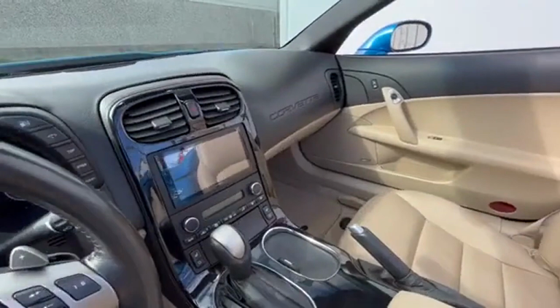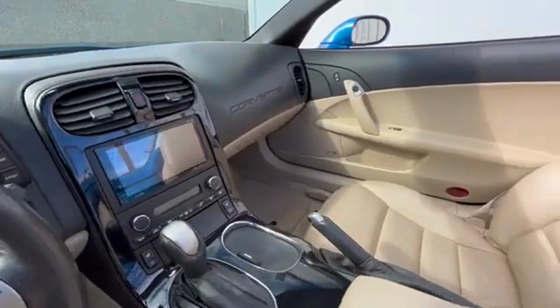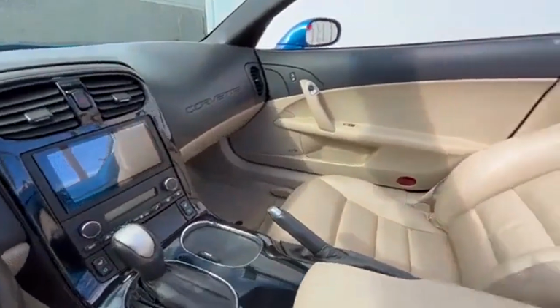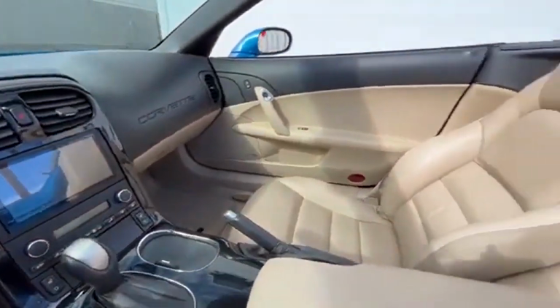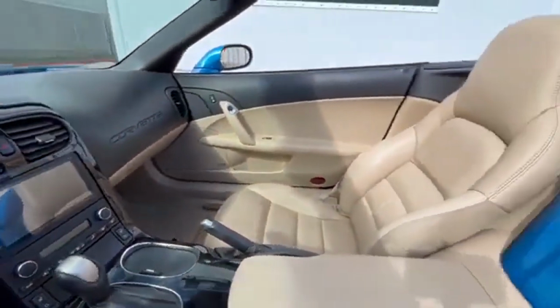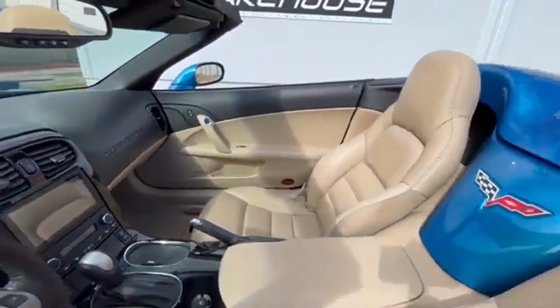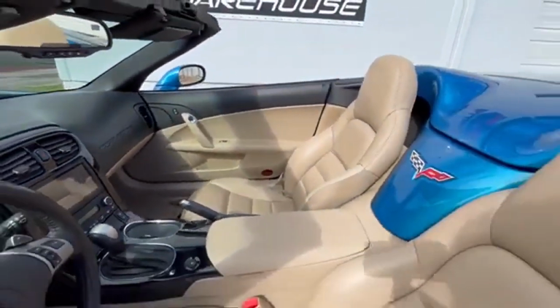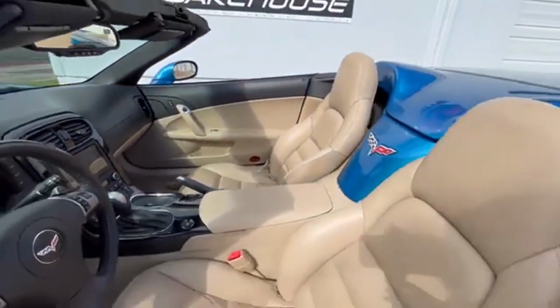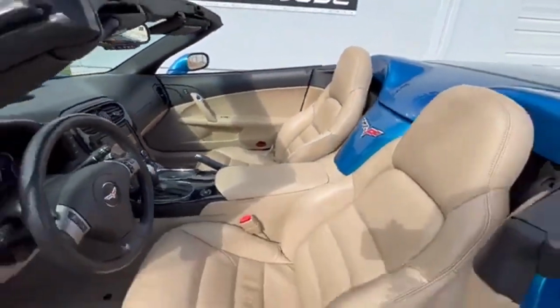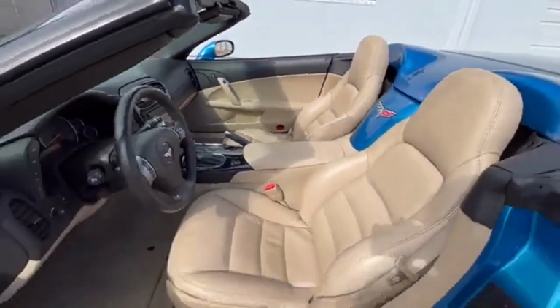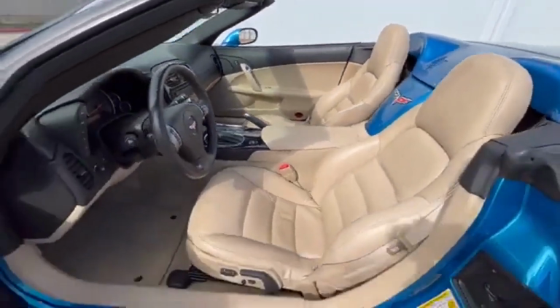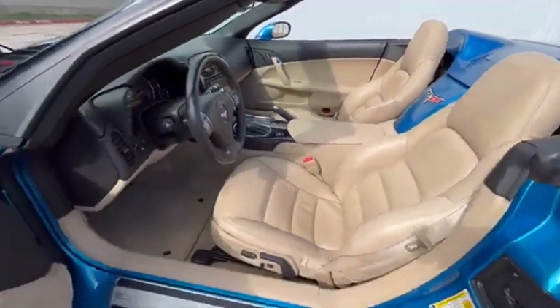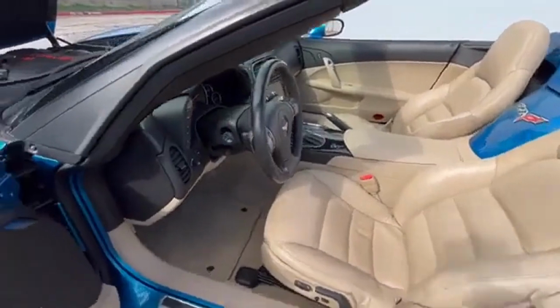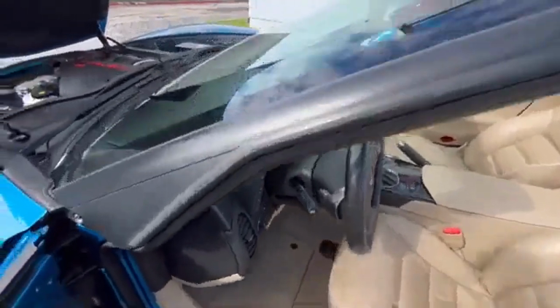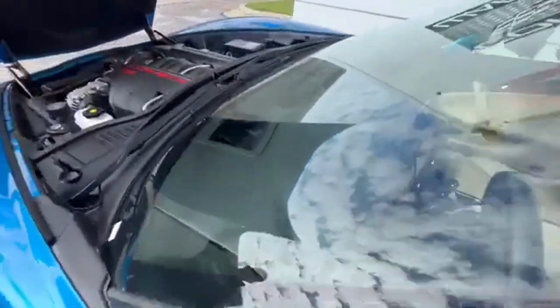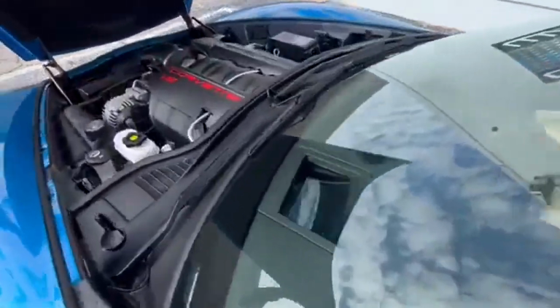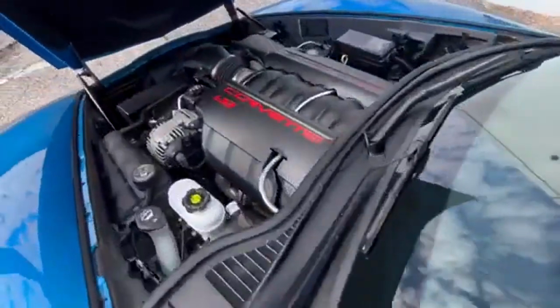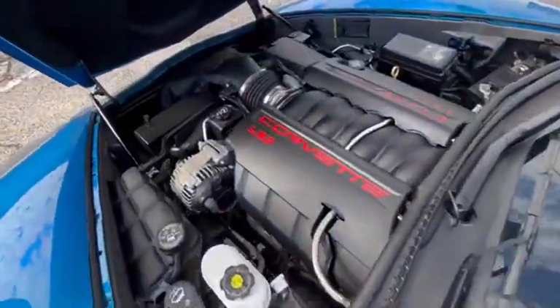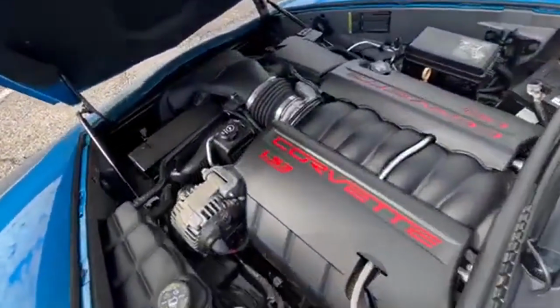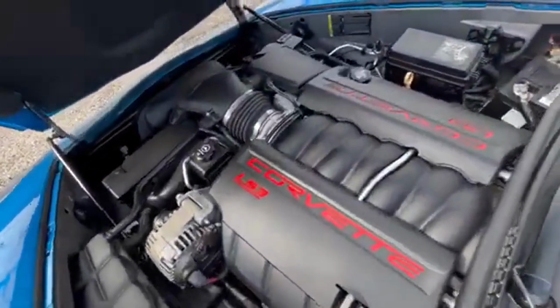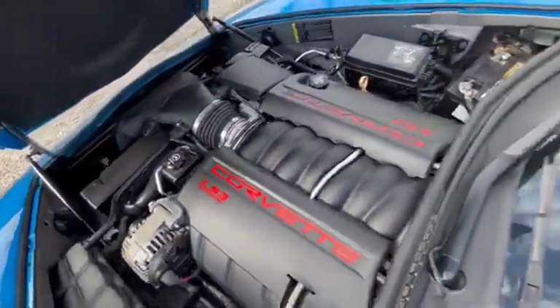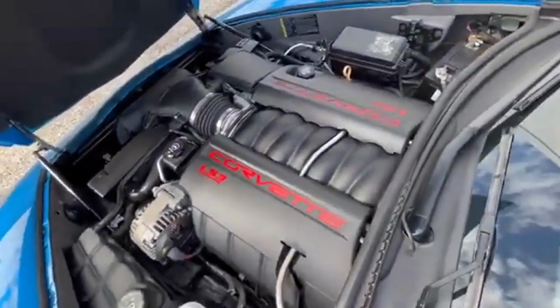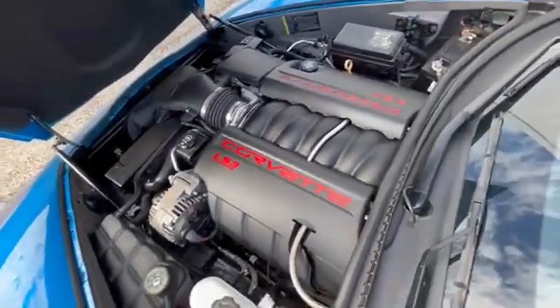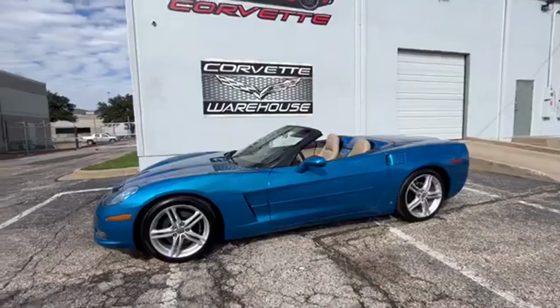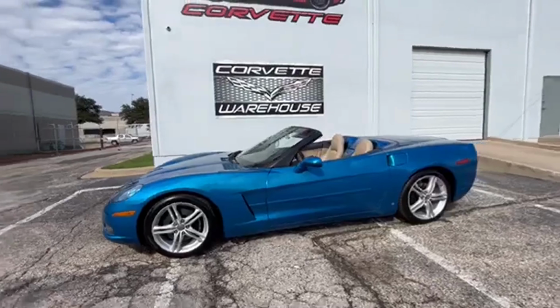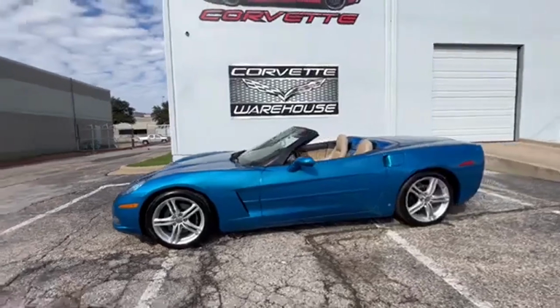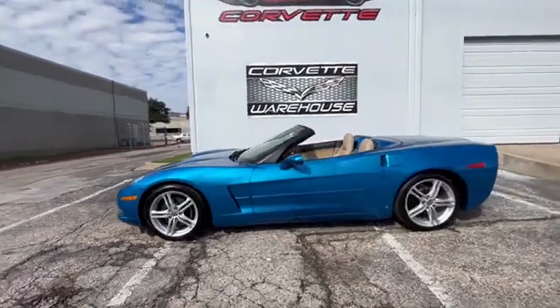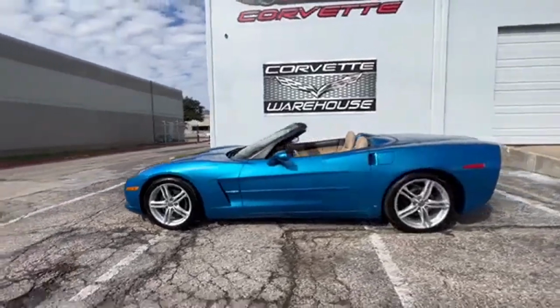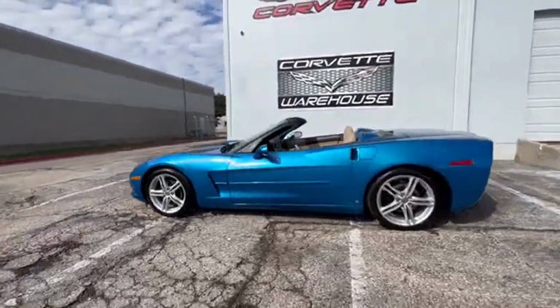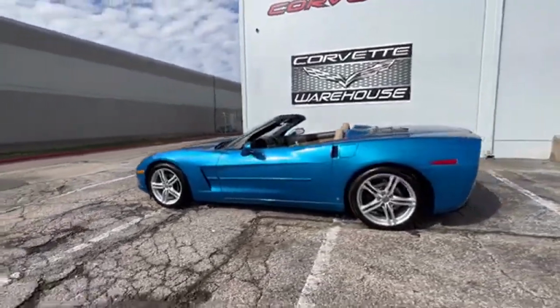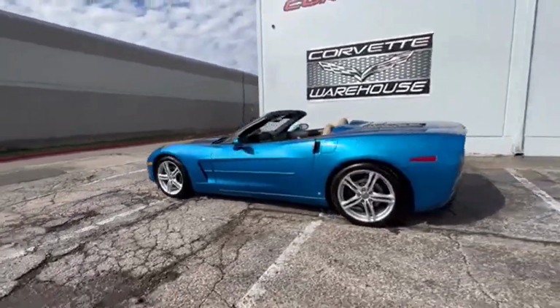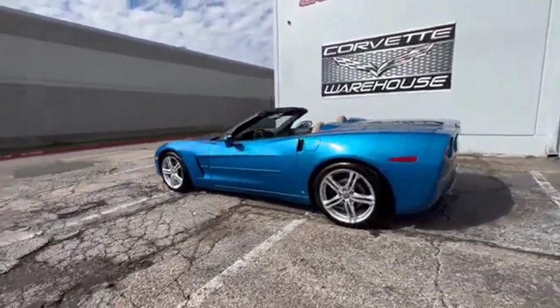Among those, only 191 were convertible versions, making this Corvette an exceptionally rare sight. In 2009, the Corvette line saw significant improvements, with all models now boasting steering wheel controls.